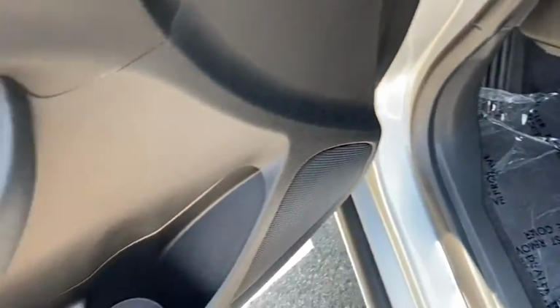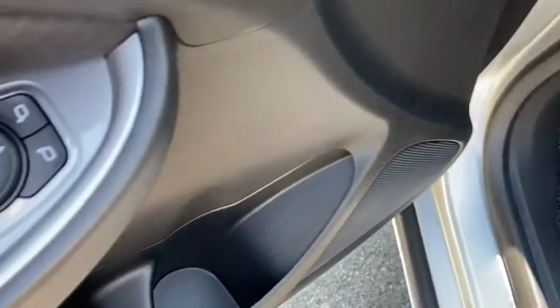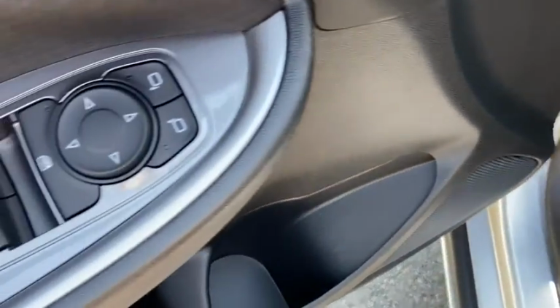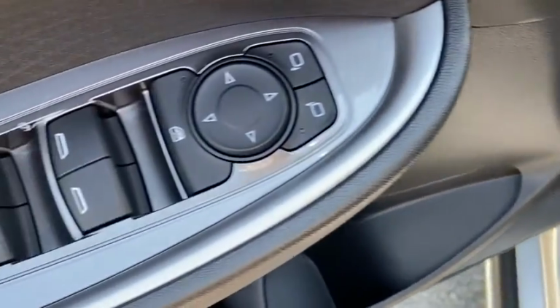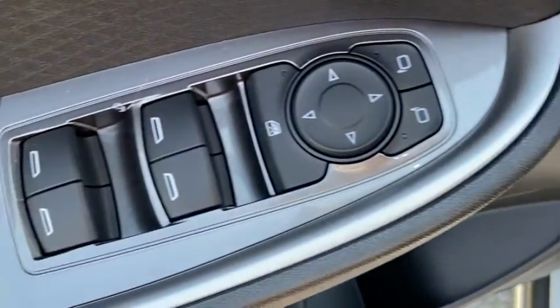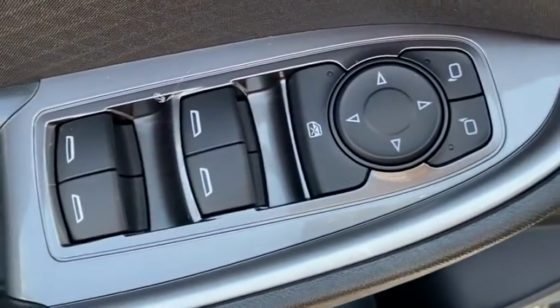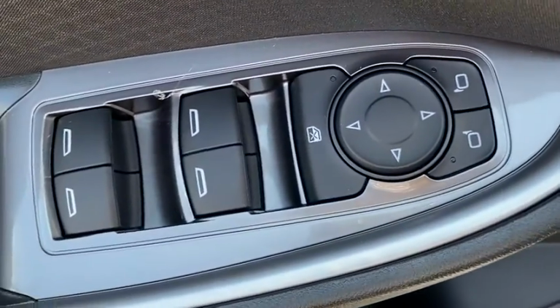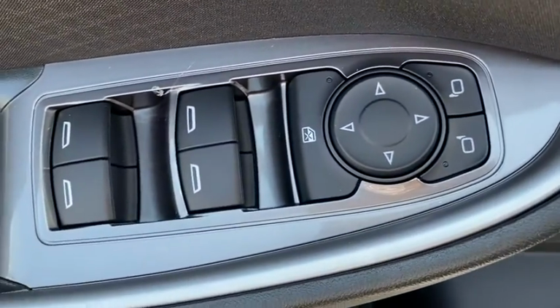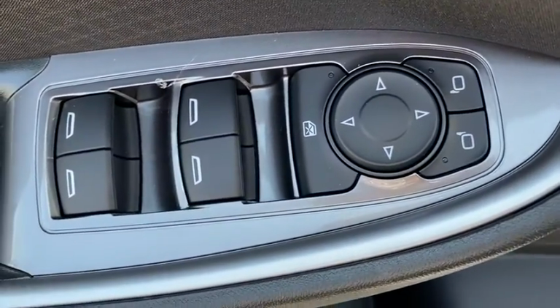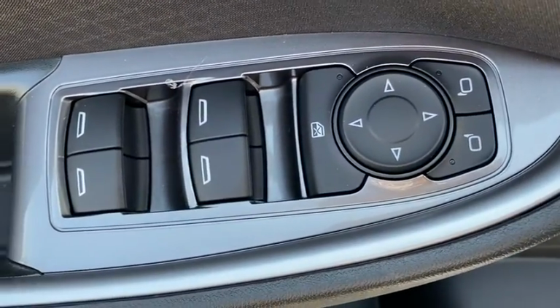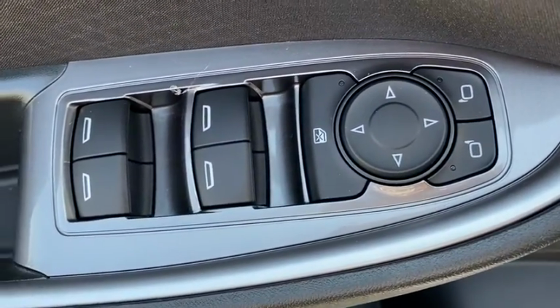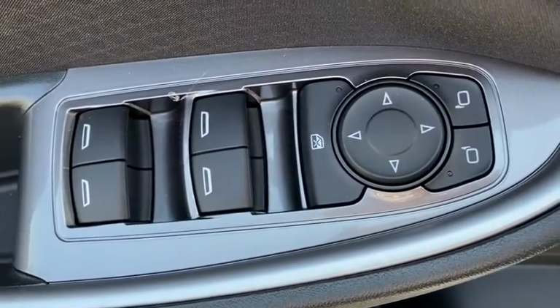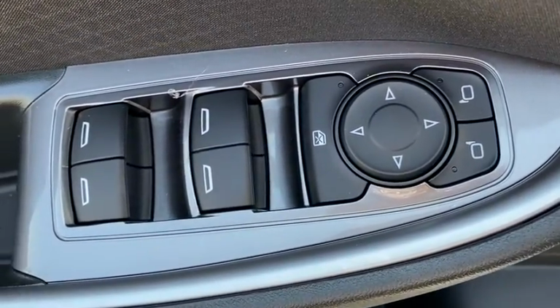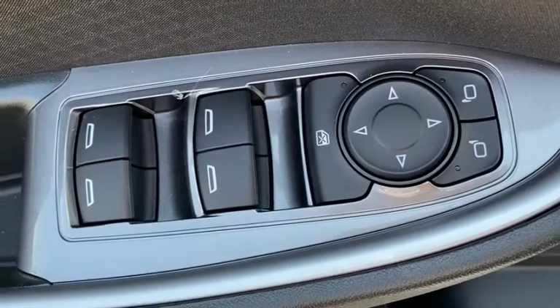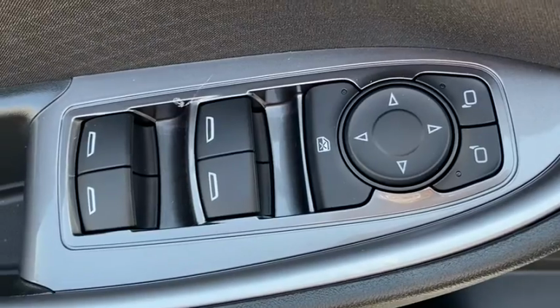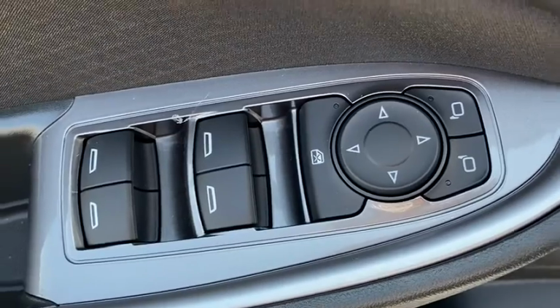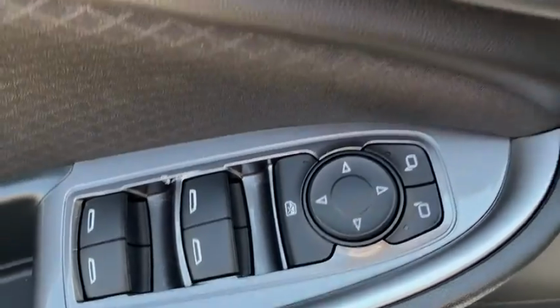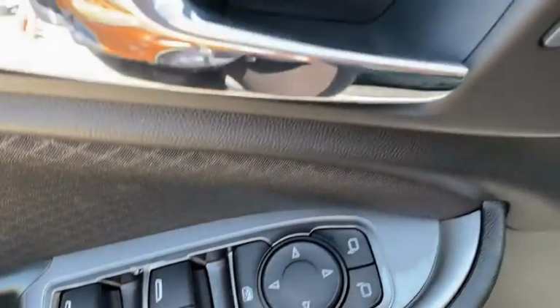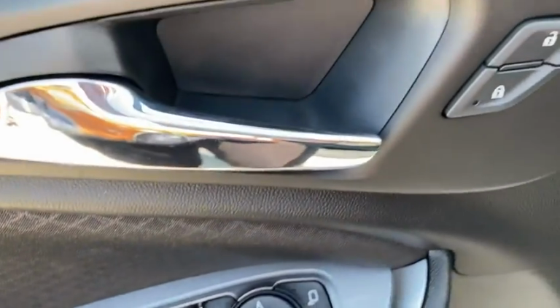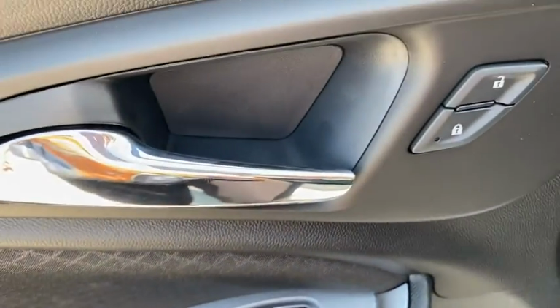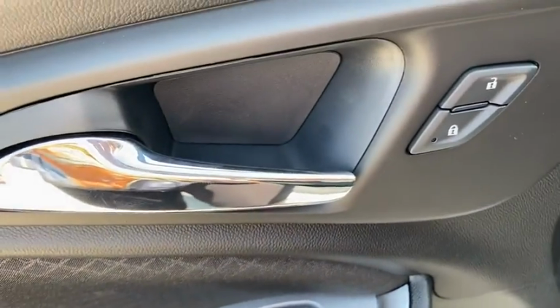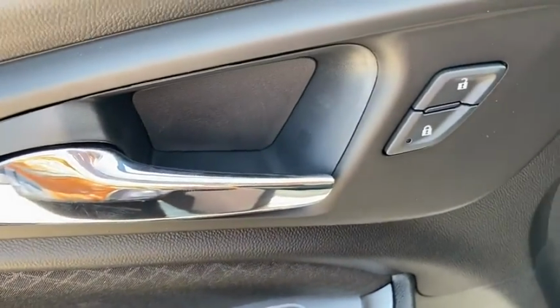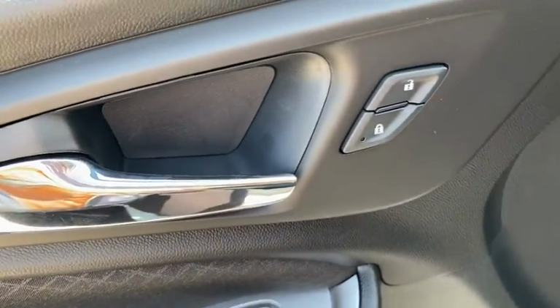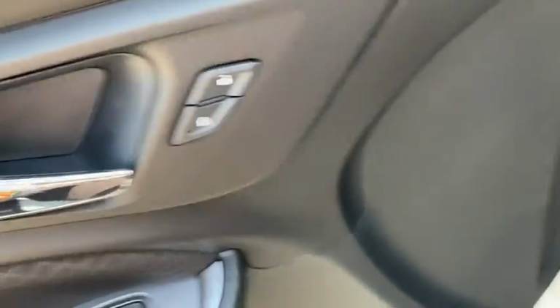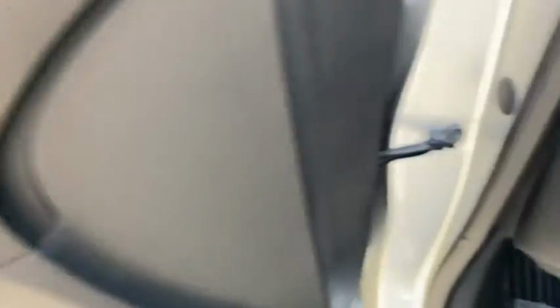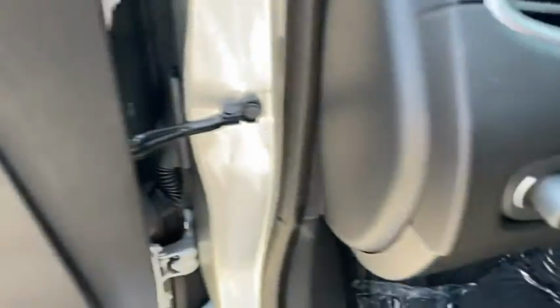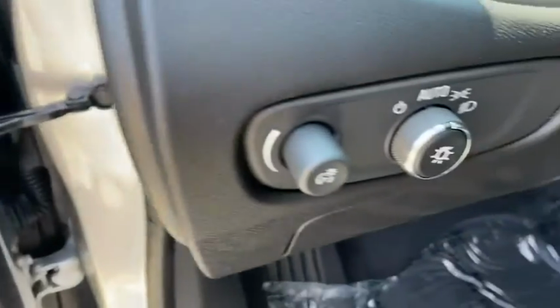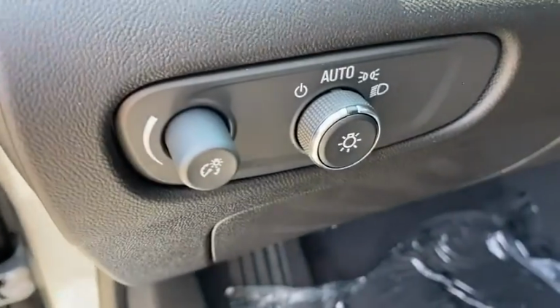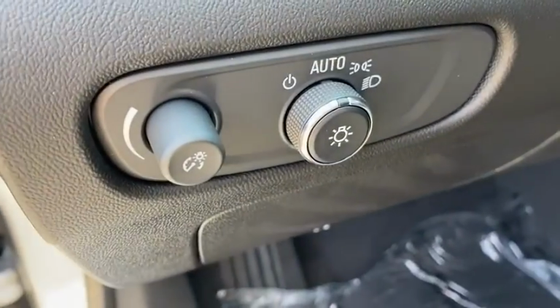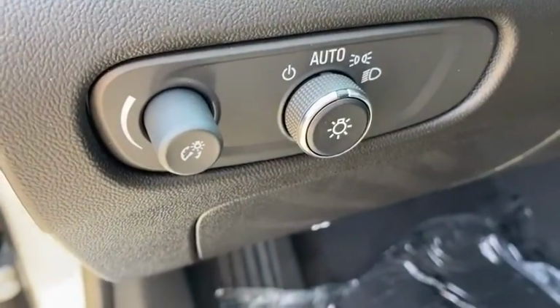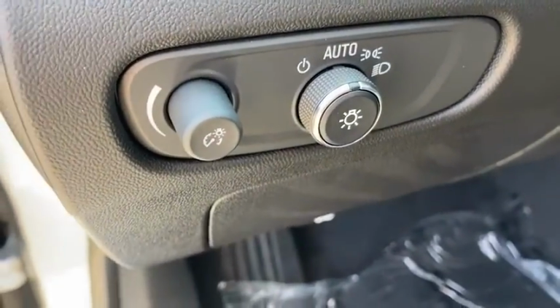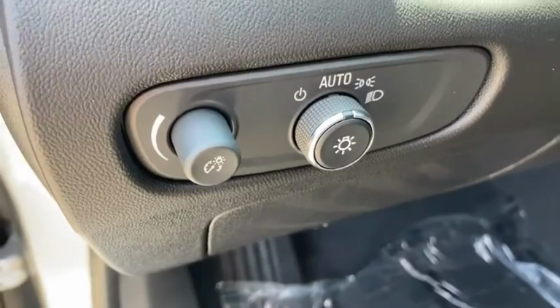Electronic stability control, trip computer, panic alarm, brake assist, tachometer, overhead console, remote keyless entry, front reading lamps.